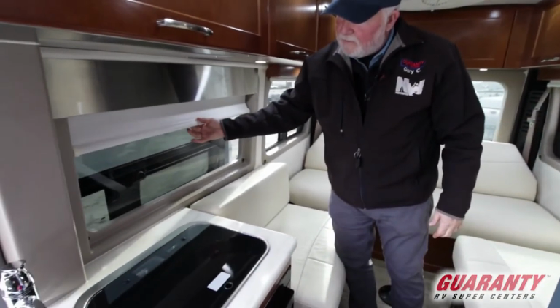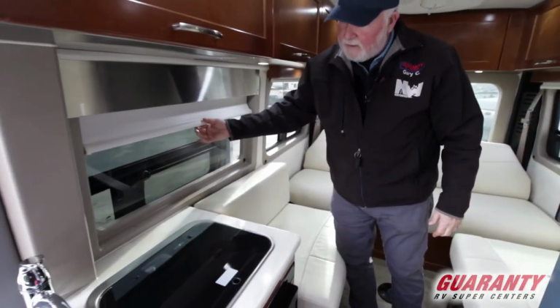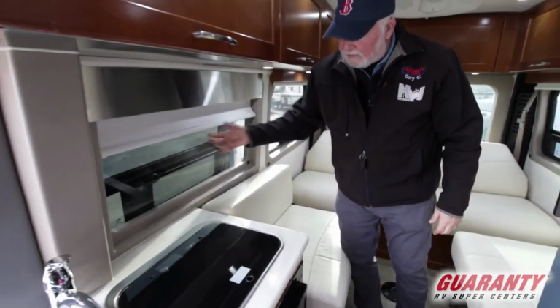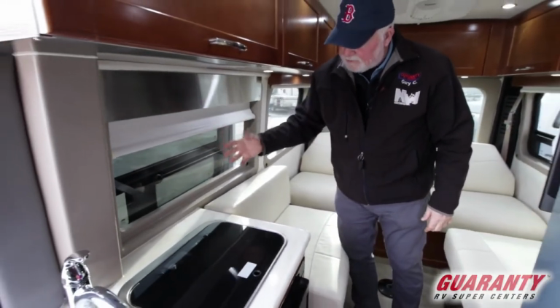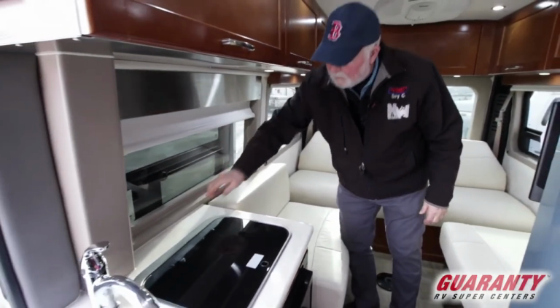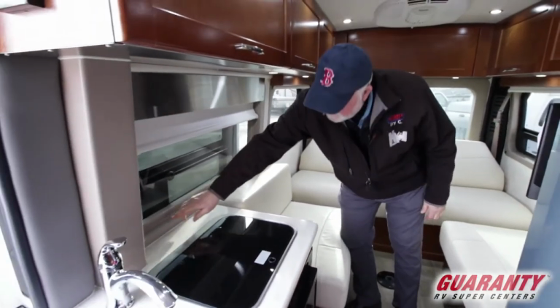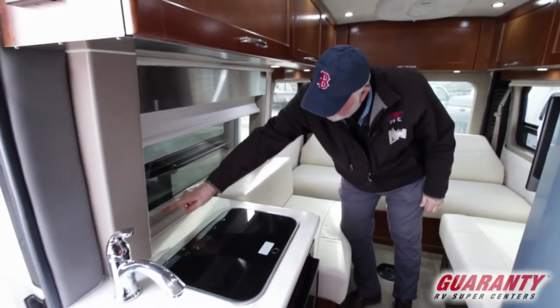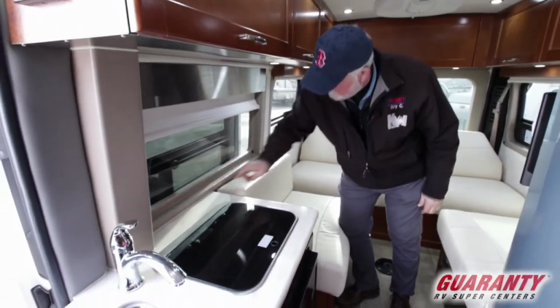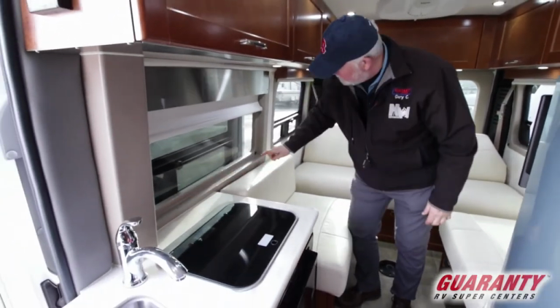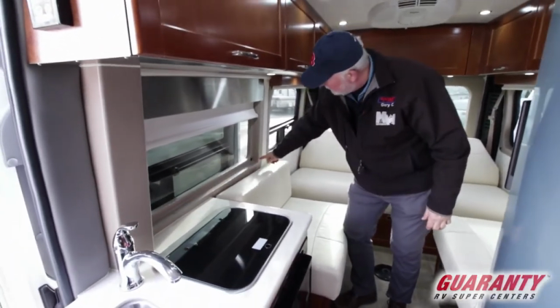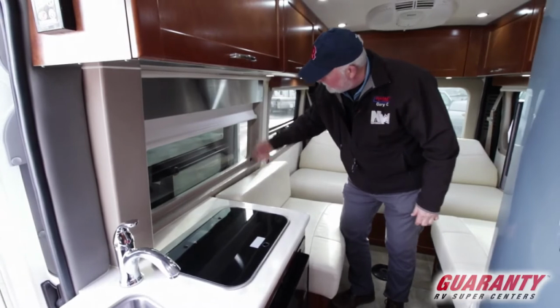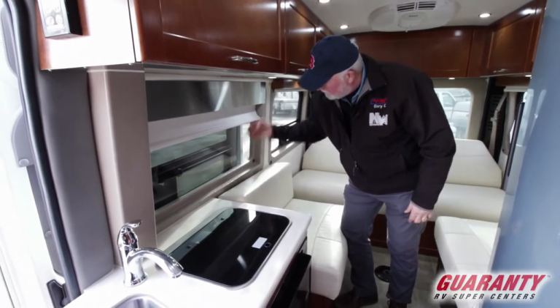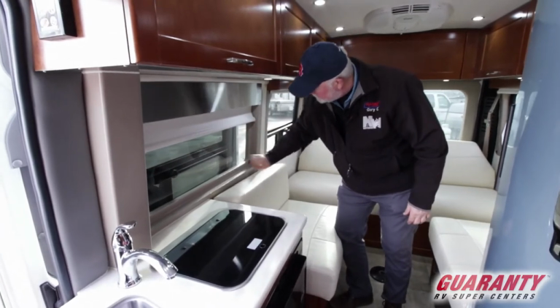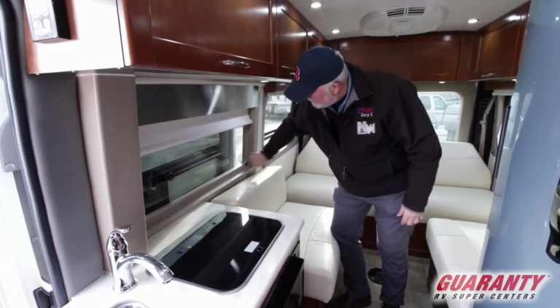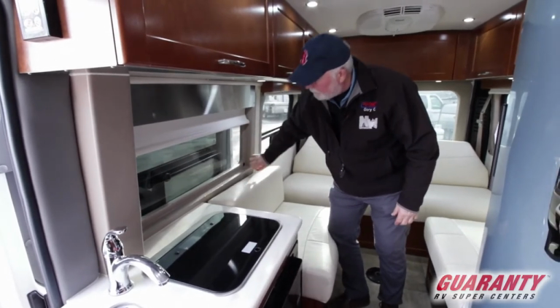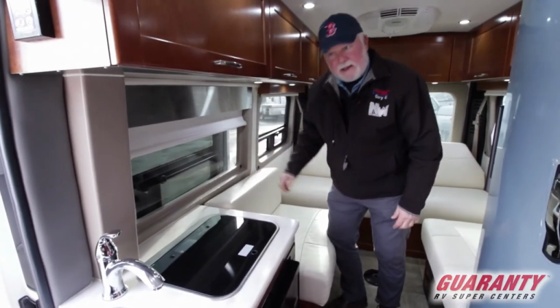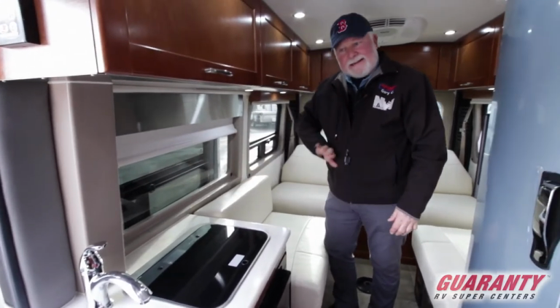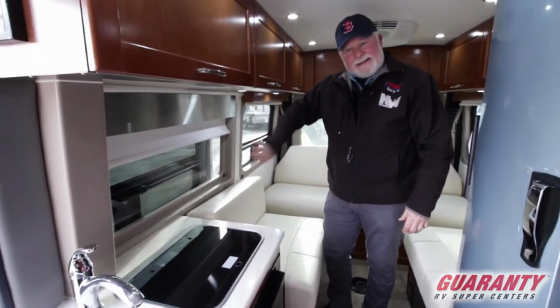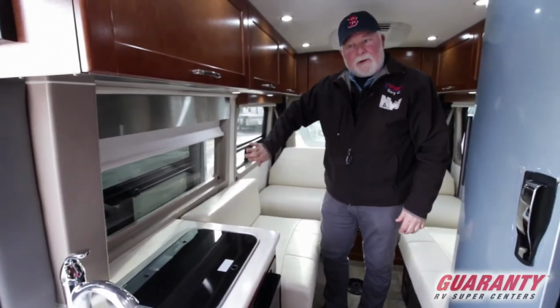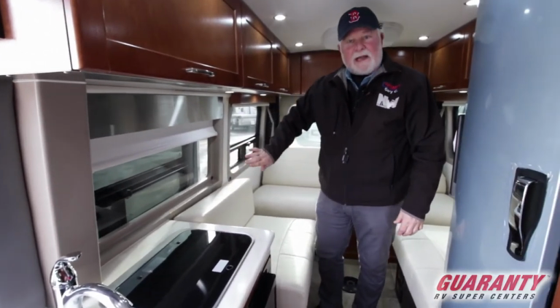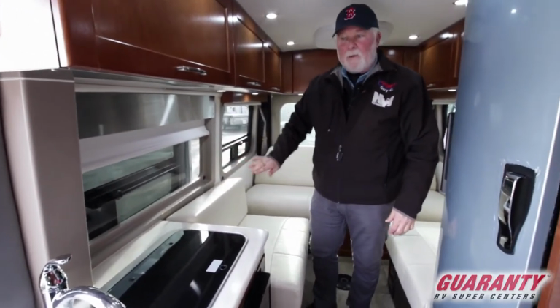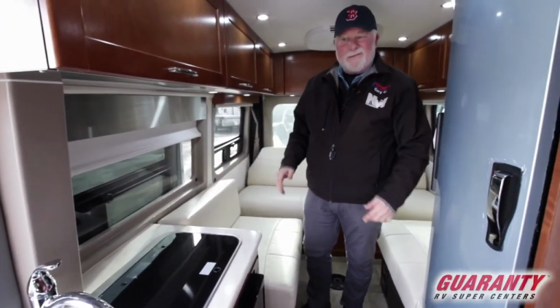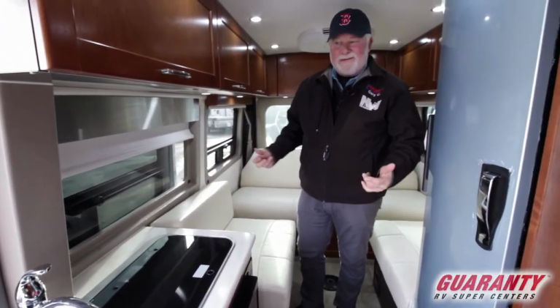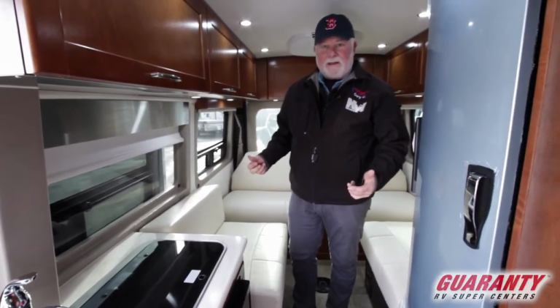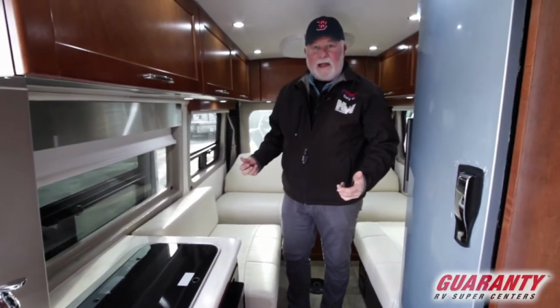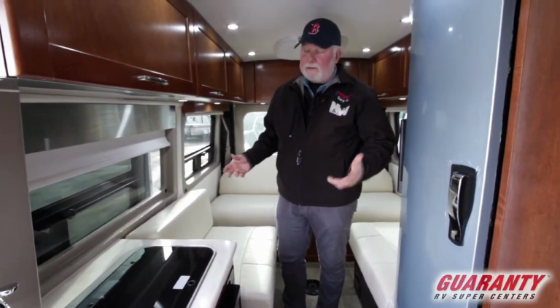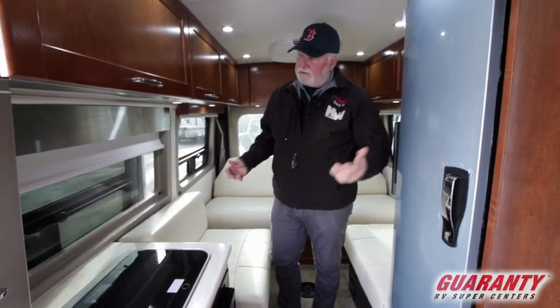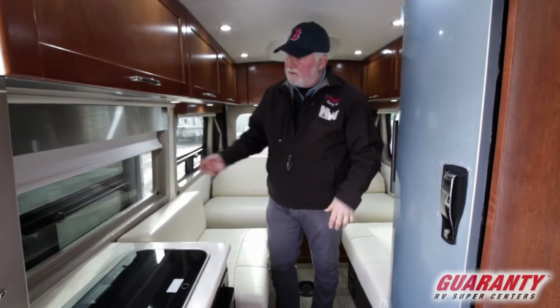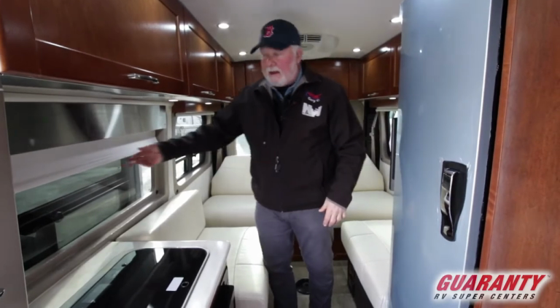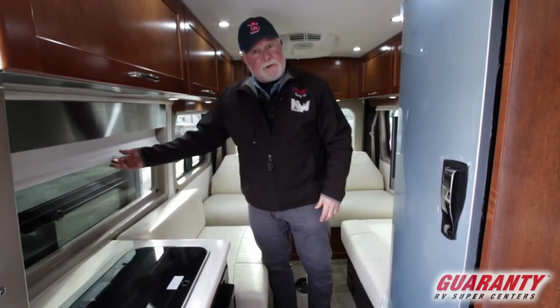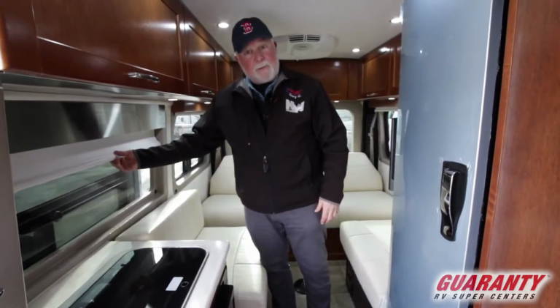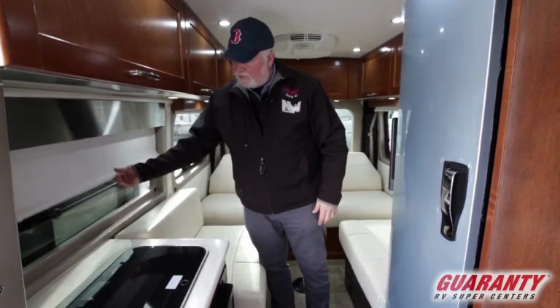They work extremely well. They have a little Velcro down here at the bottom — pull the shade down, push it in. Really tight to the window, doesn't let any light in, and of course it gives you a lot of privacy.